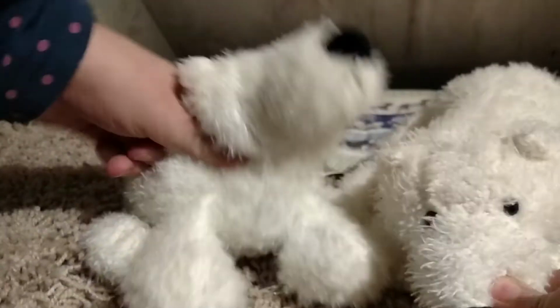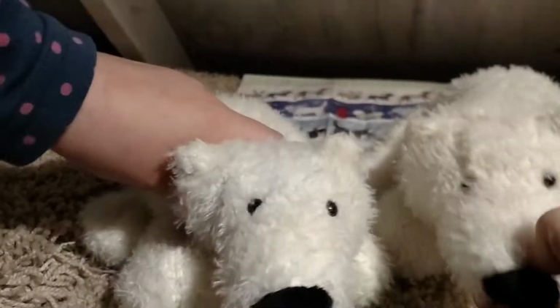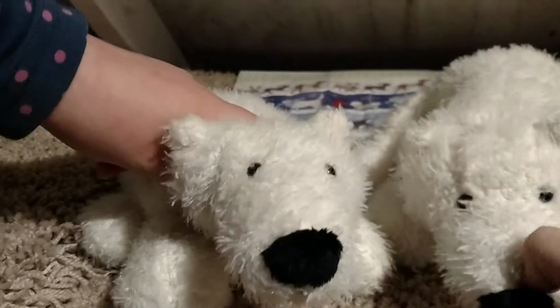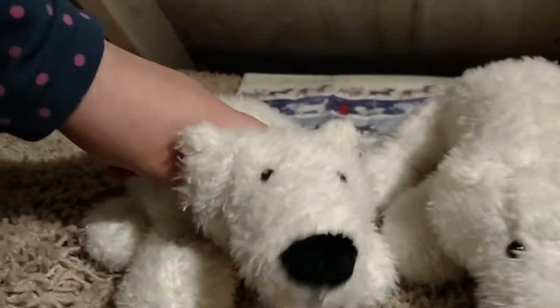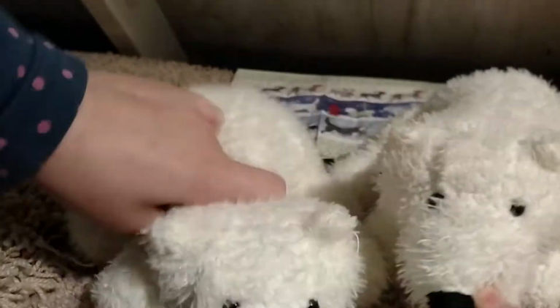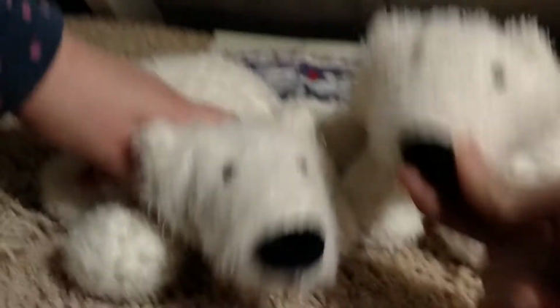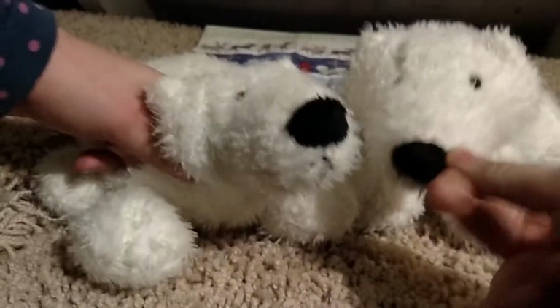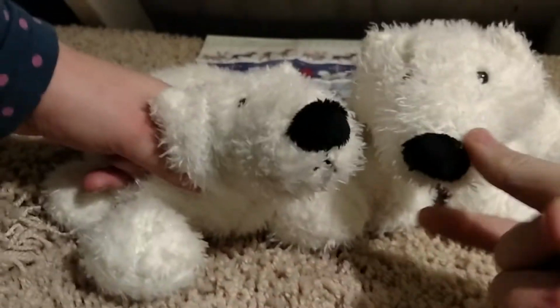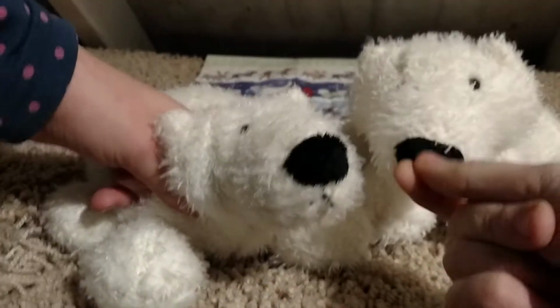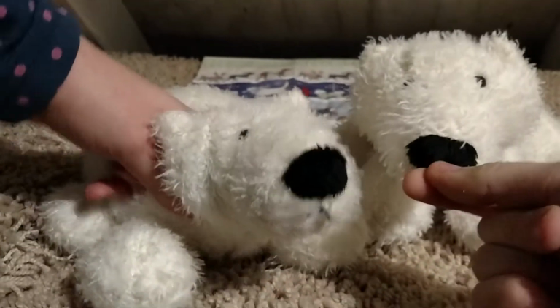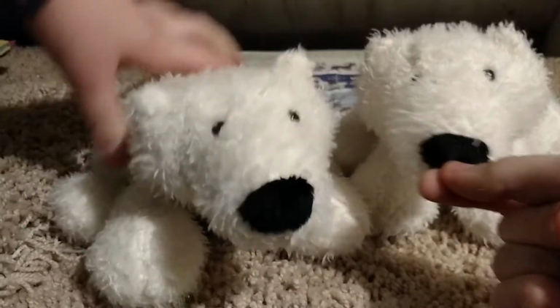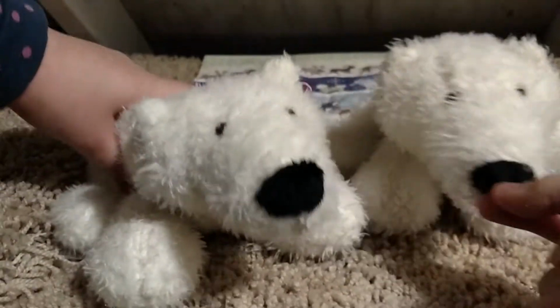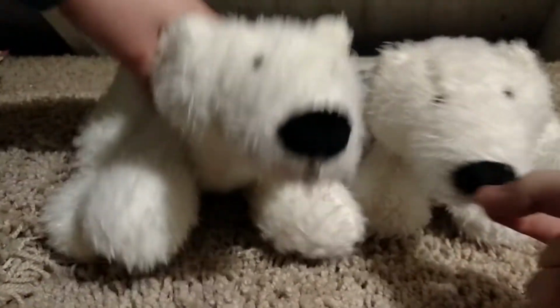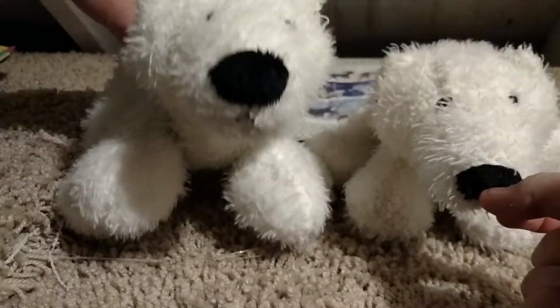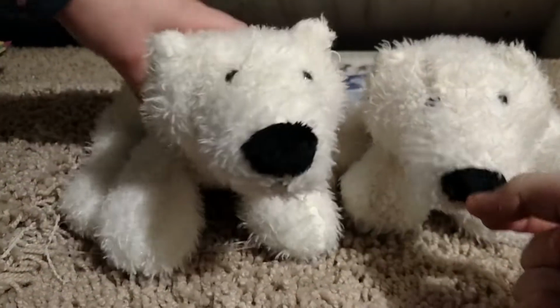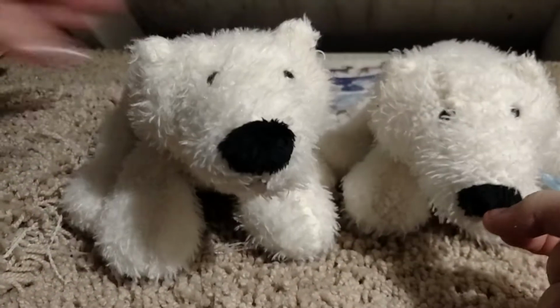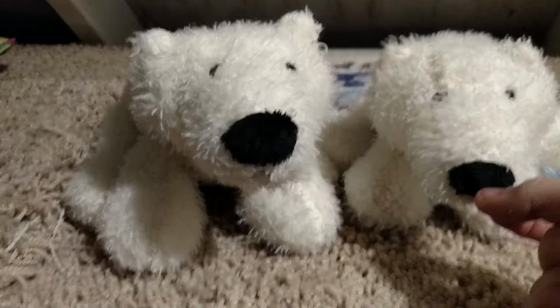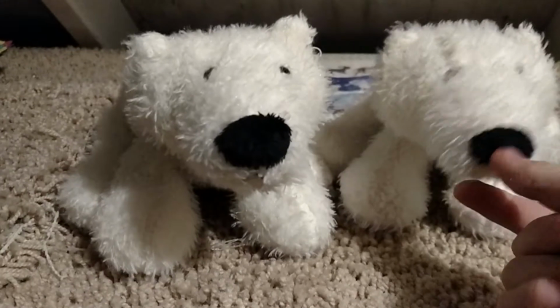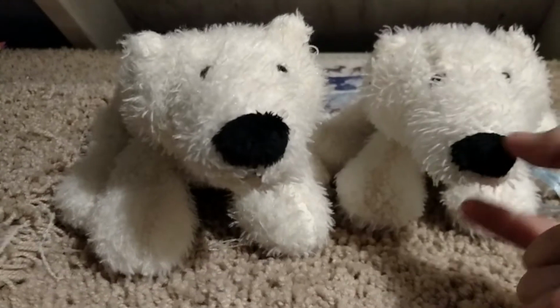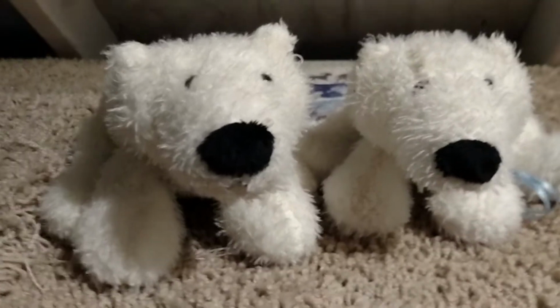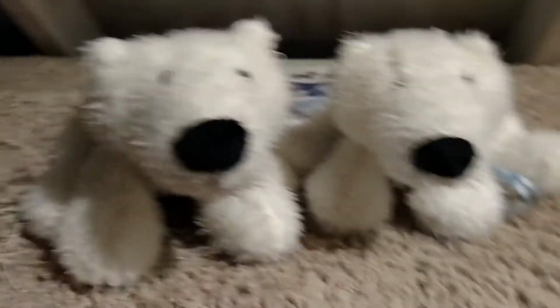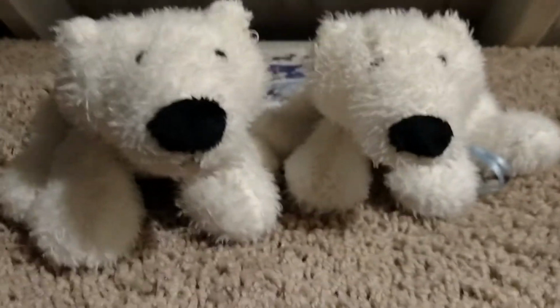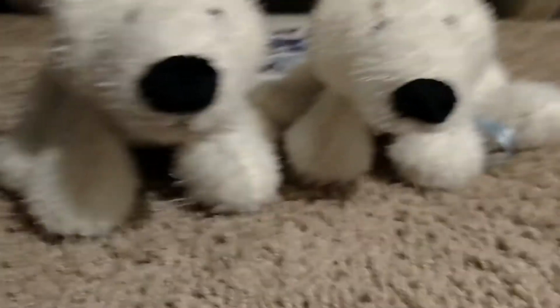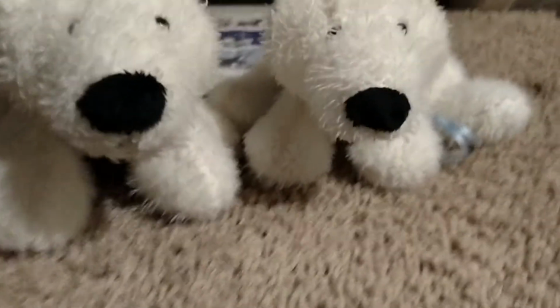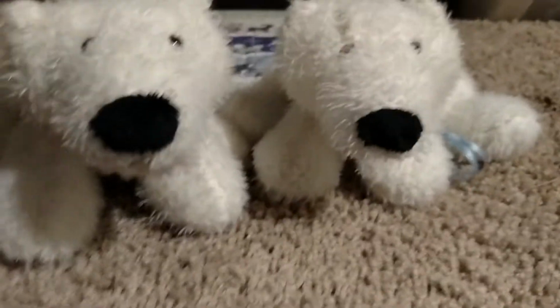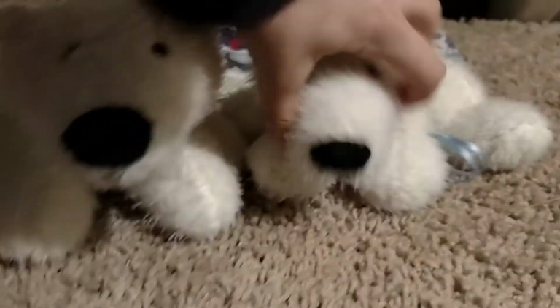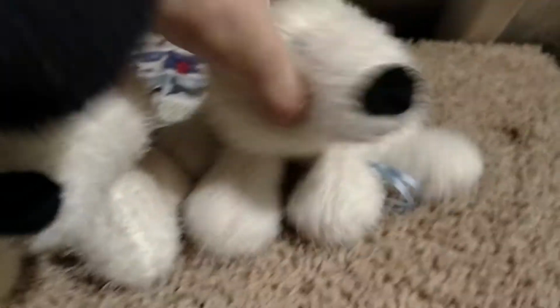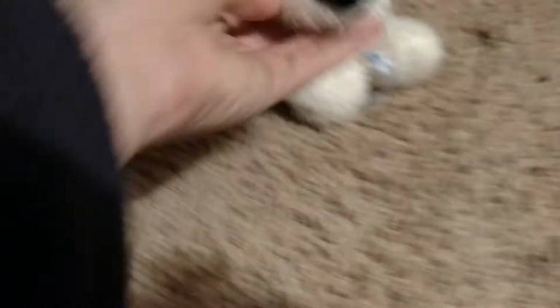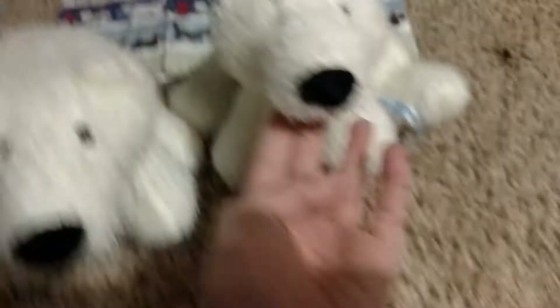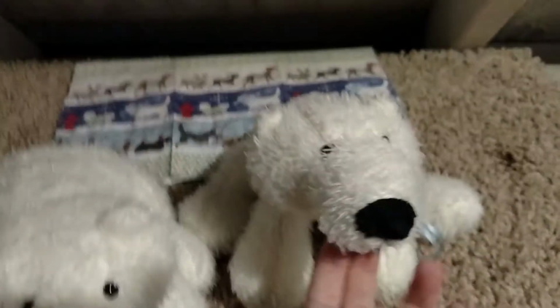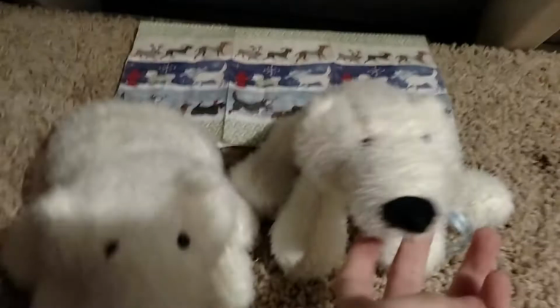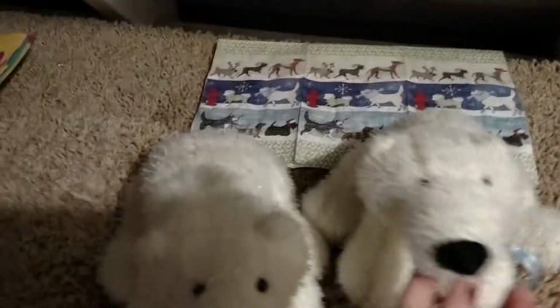Coca-Cola! So today we're doing a five days till Christmas countdown. We're showing you all of our decorations in our treehouse.